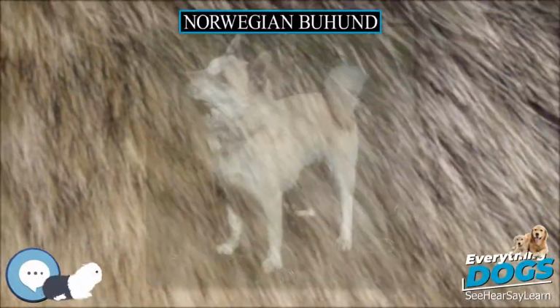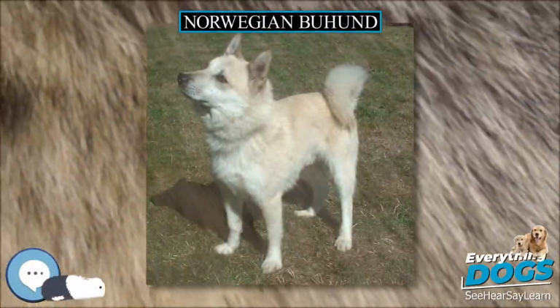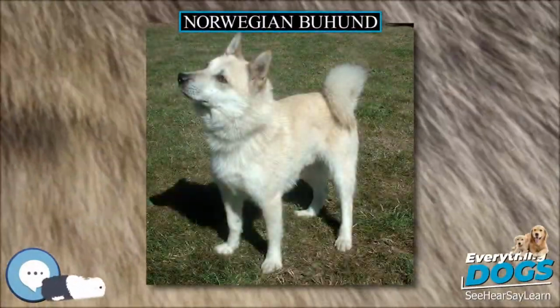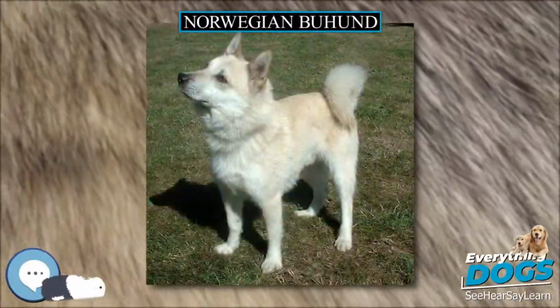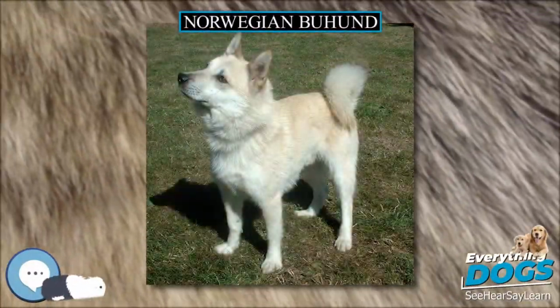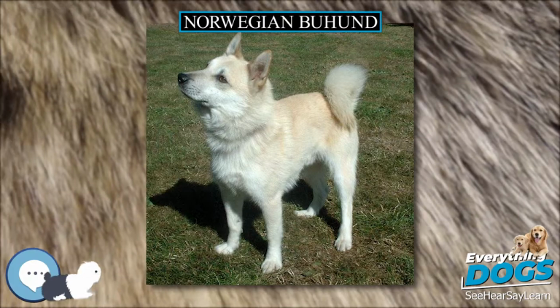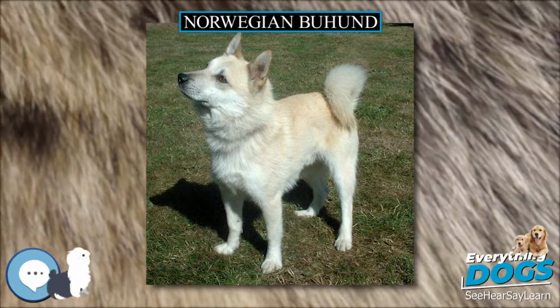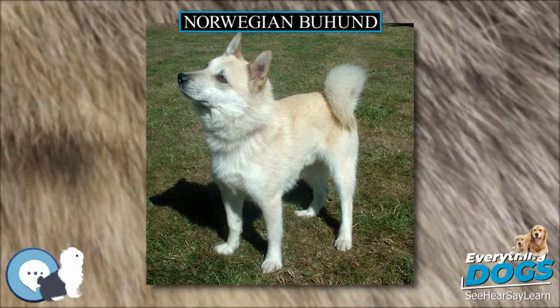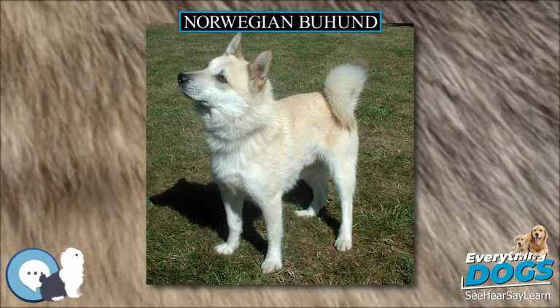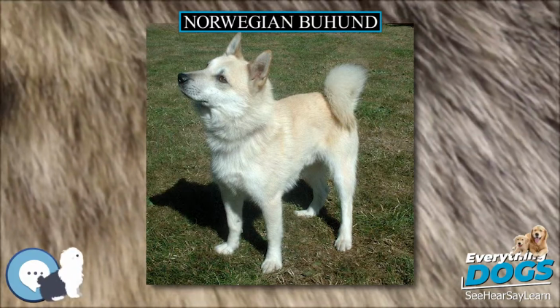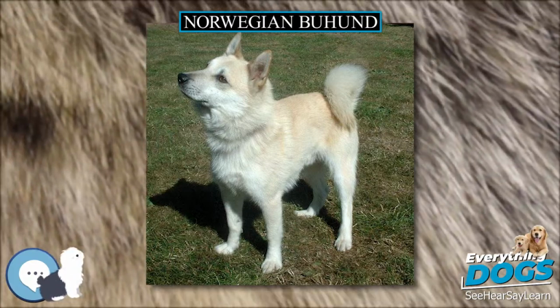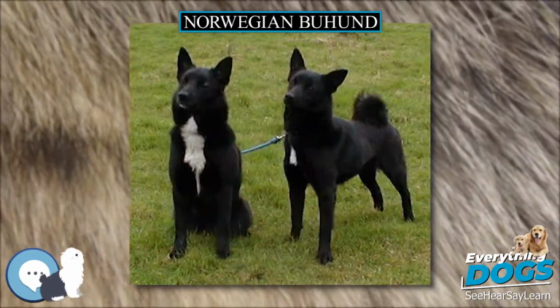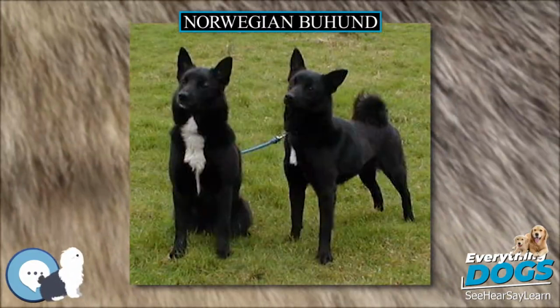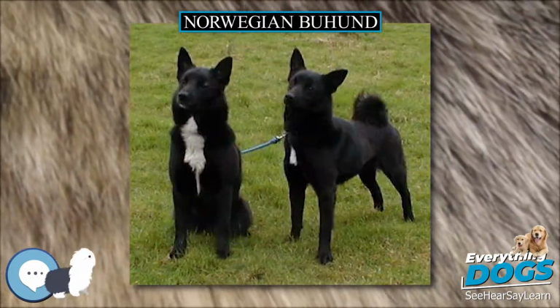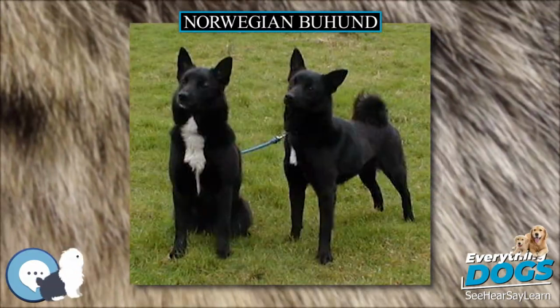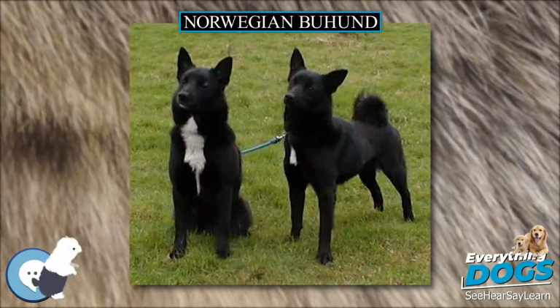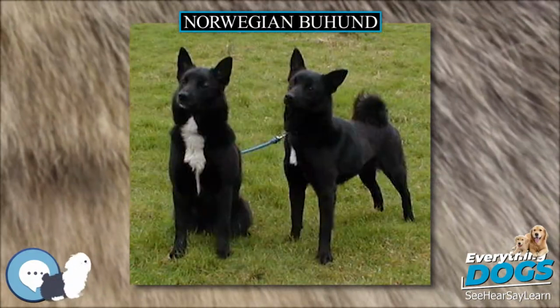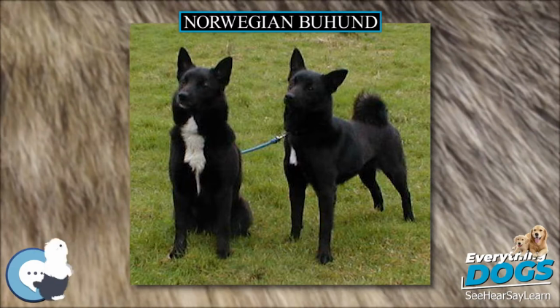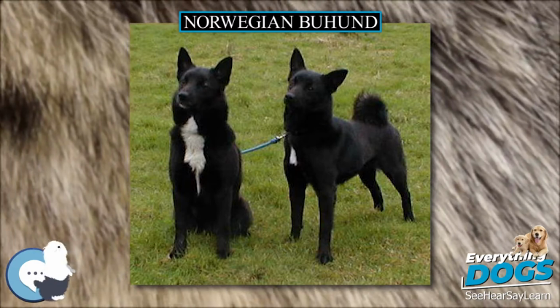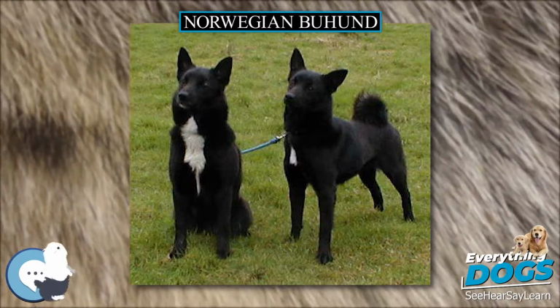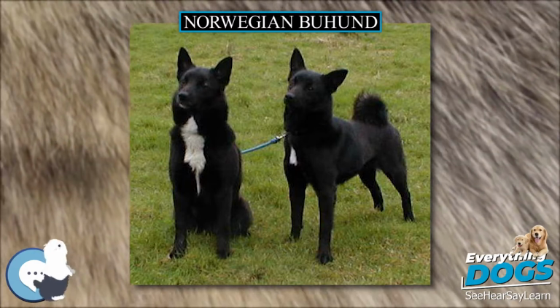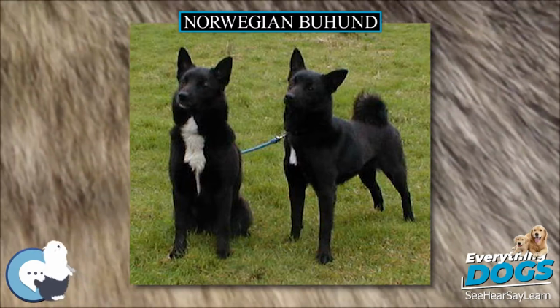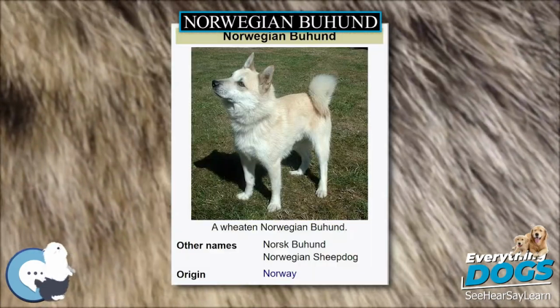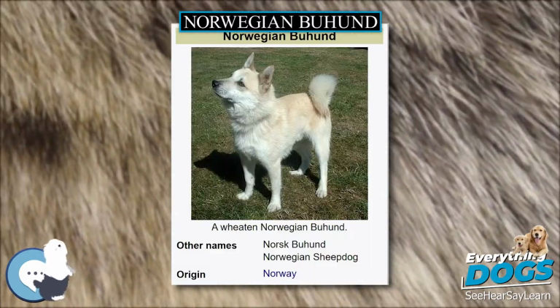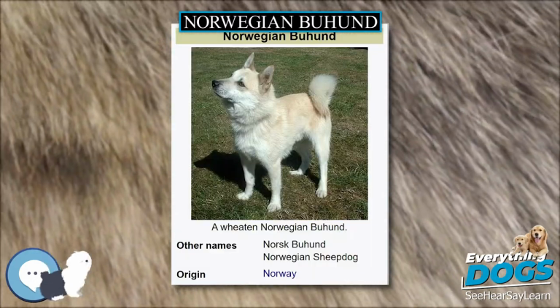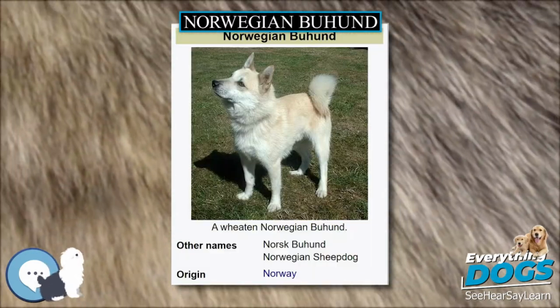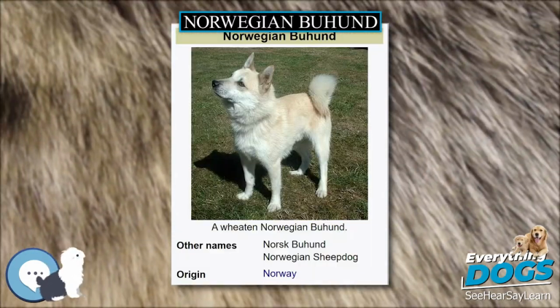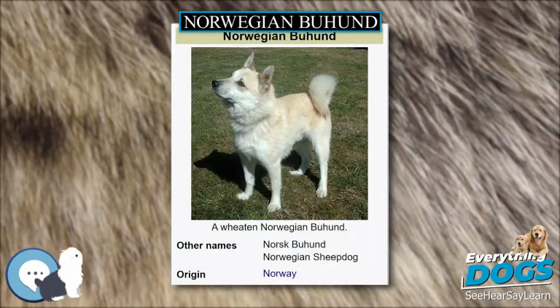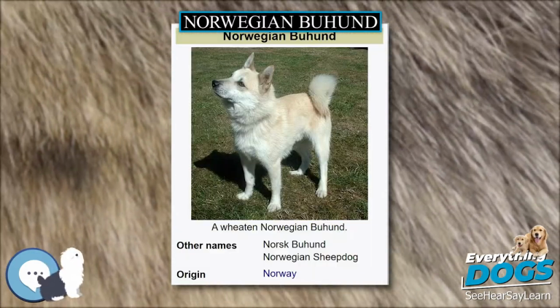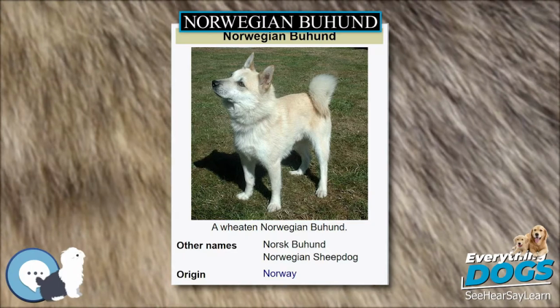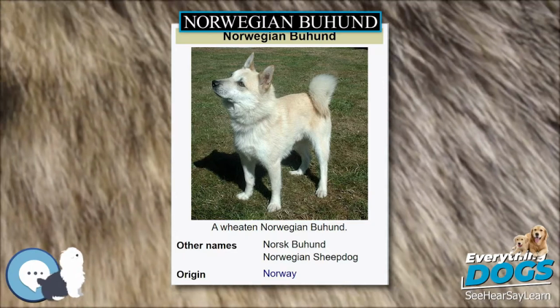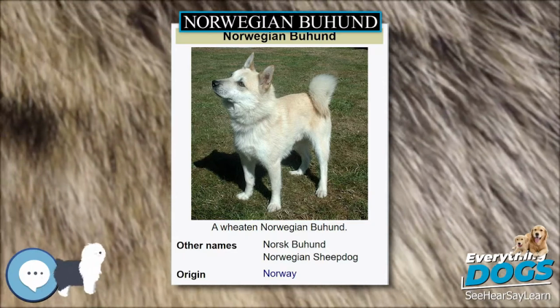The Norwegian Buhund is a breed of dog of the Spitz type. It is closely related to the Icelandic Sheepdog and the Jamthund. The Buhund is used as an all-purpose farm and herding dog, as well as a watchdog and a nanny dog.